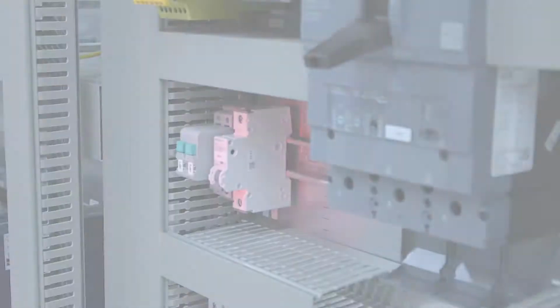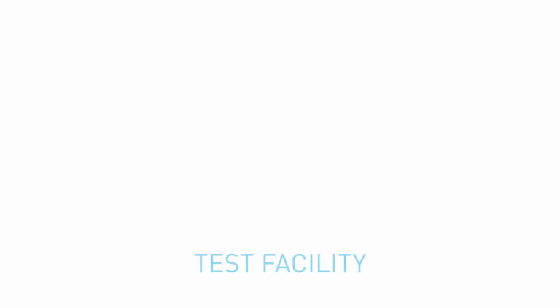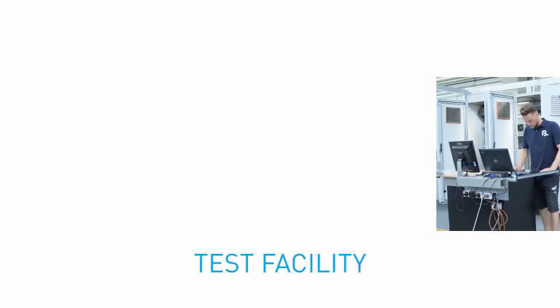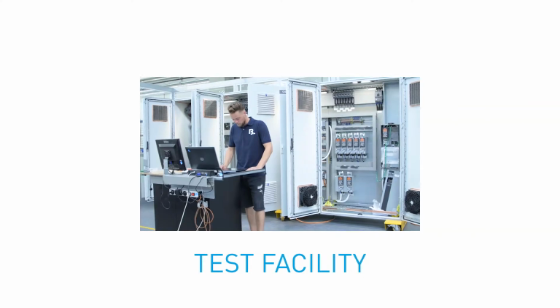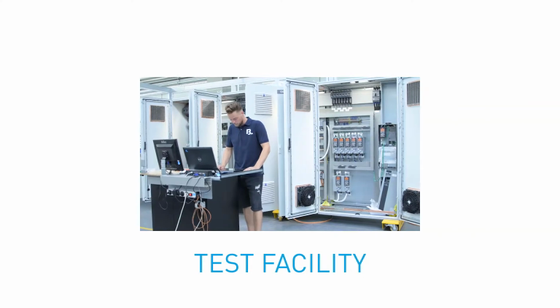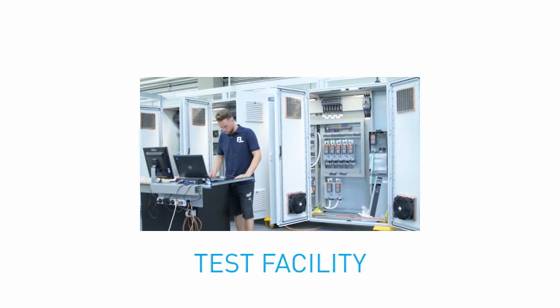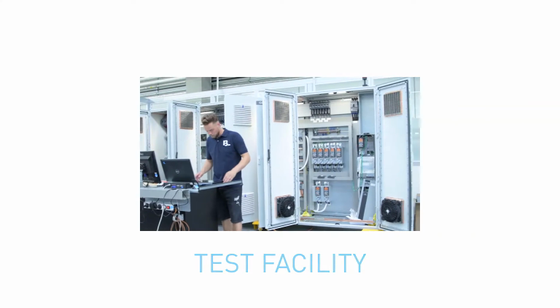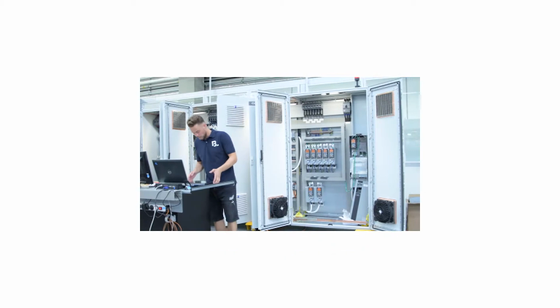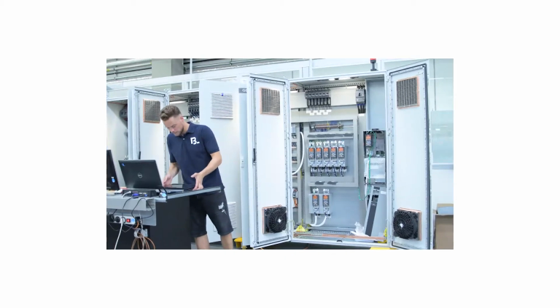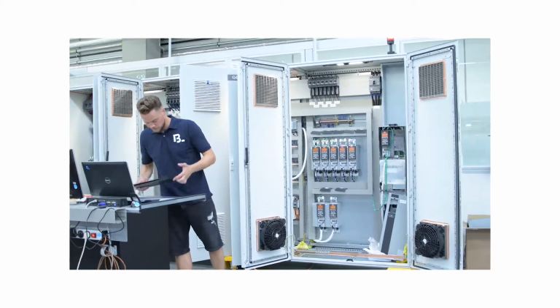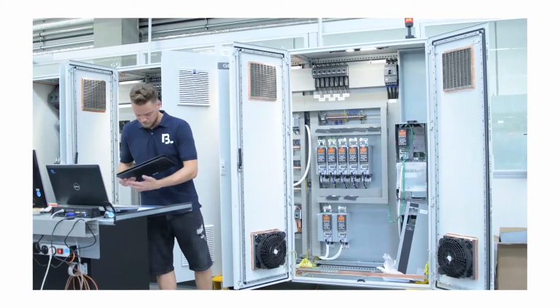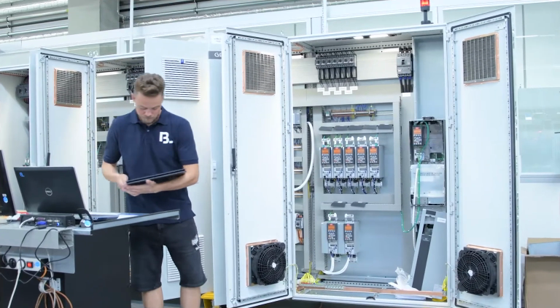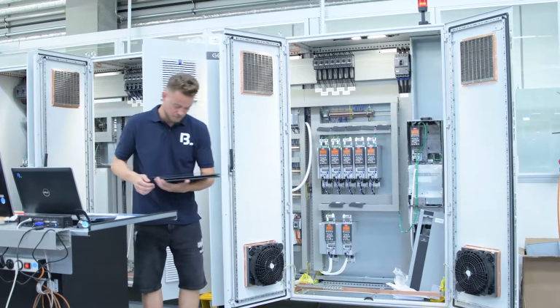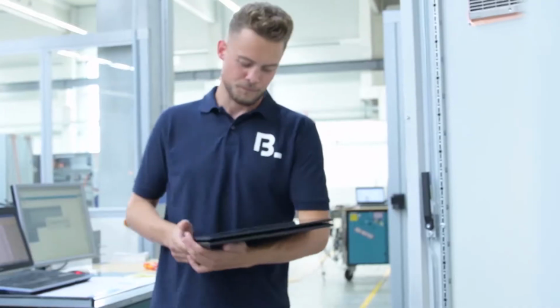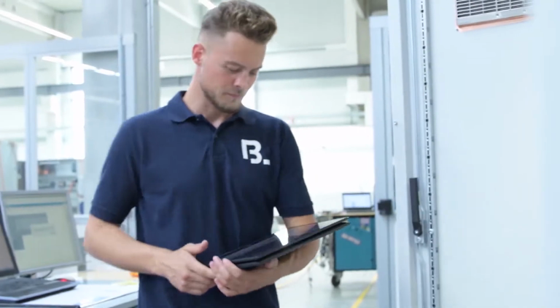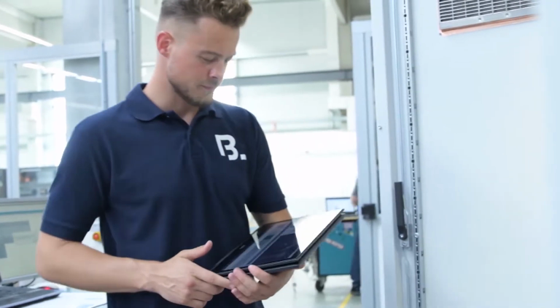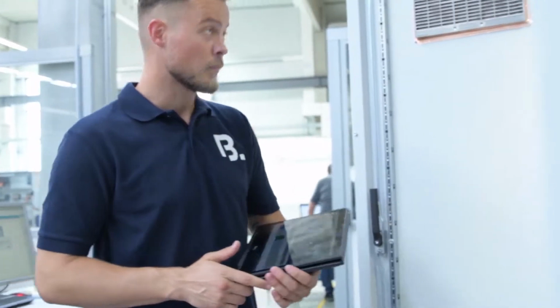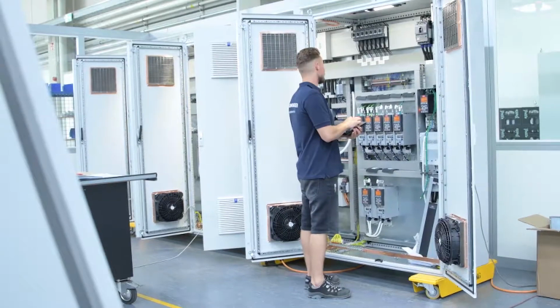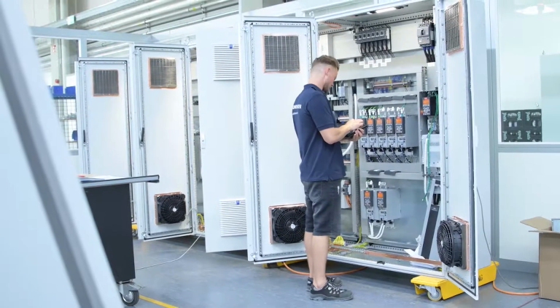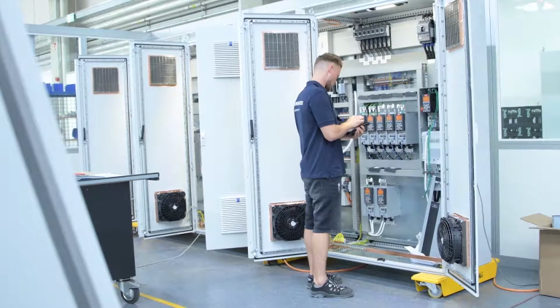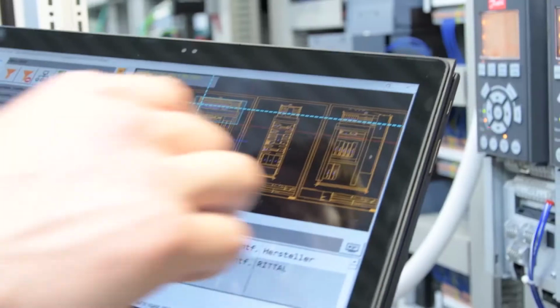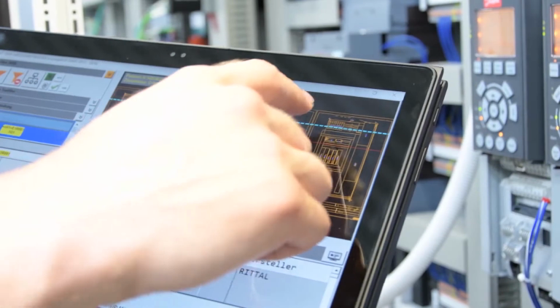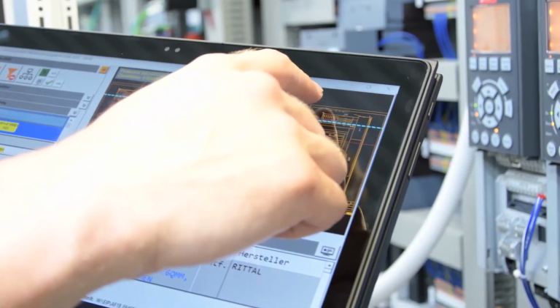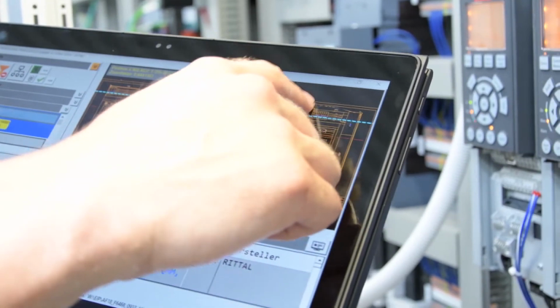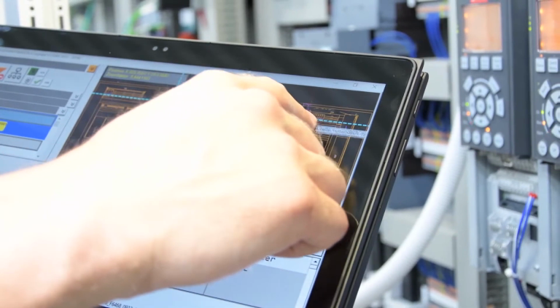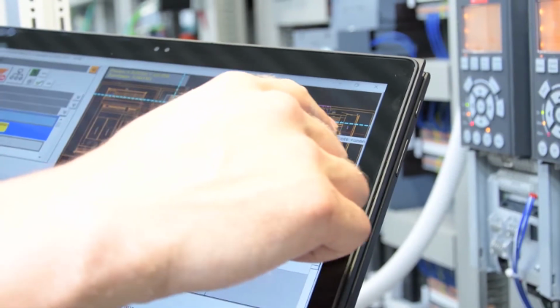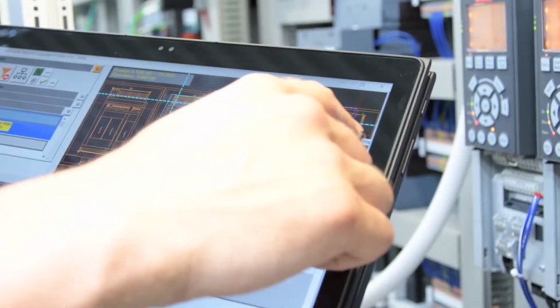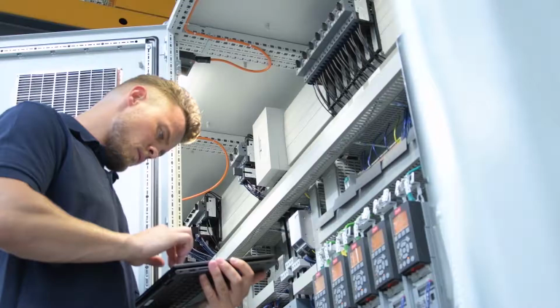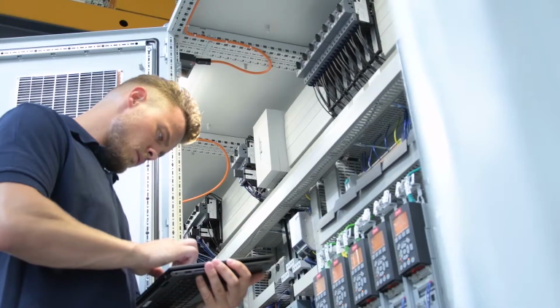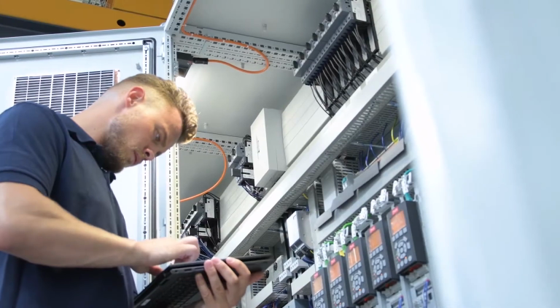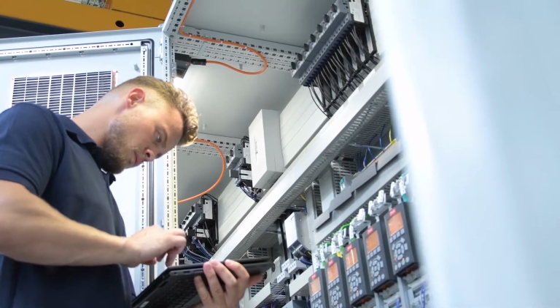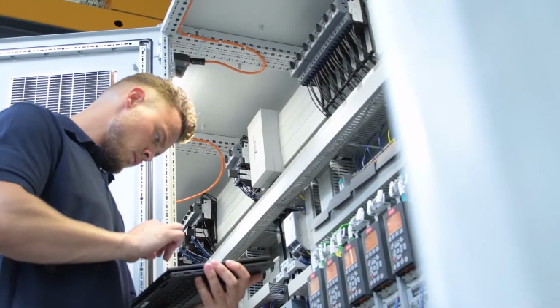In the quality control, the employees can access the entire dataset of the technical documentation of the respective system. The test reports are, of course, fully integrated into the system.